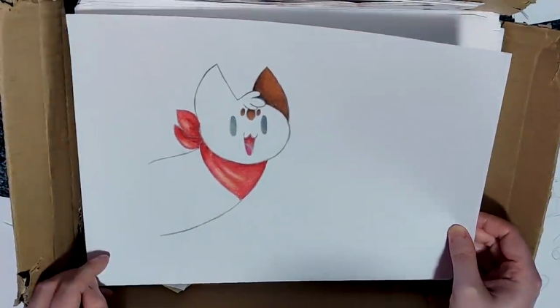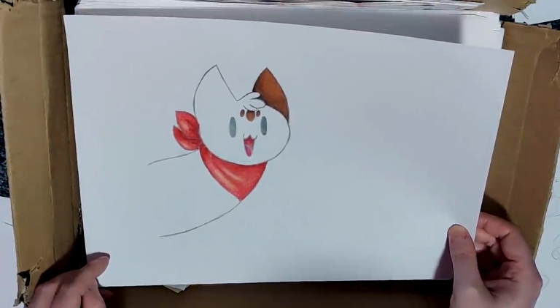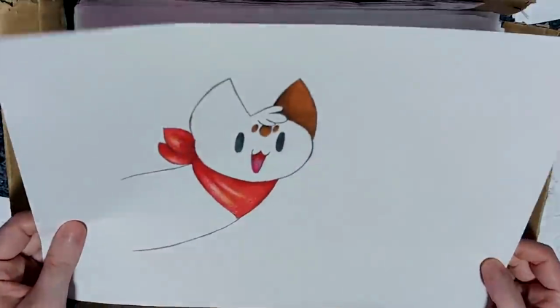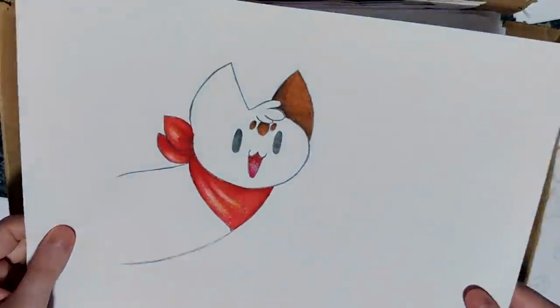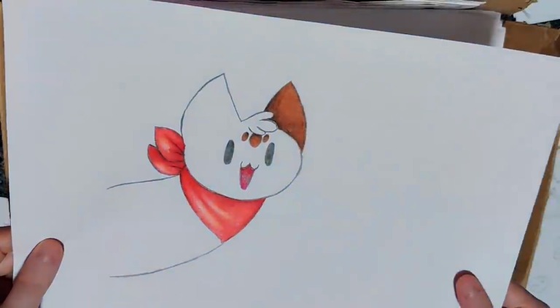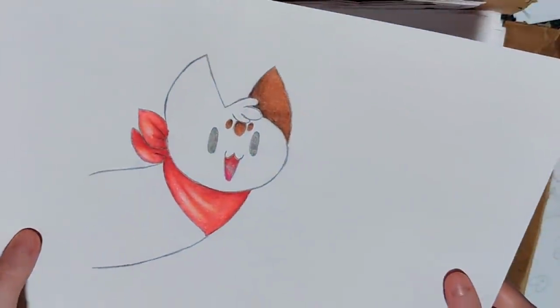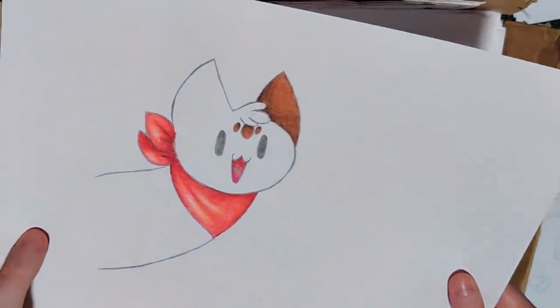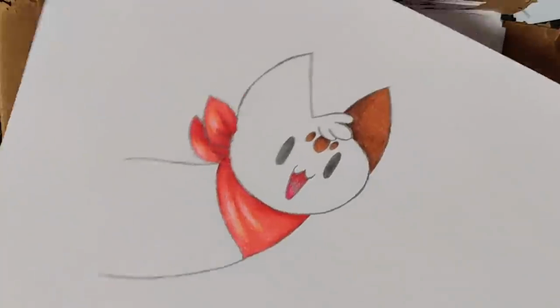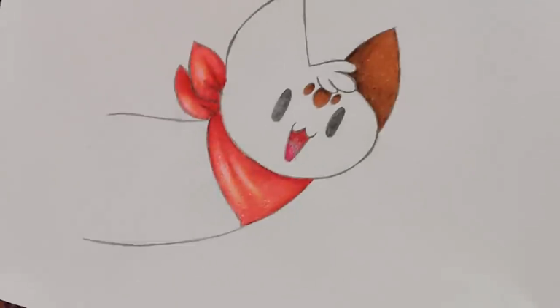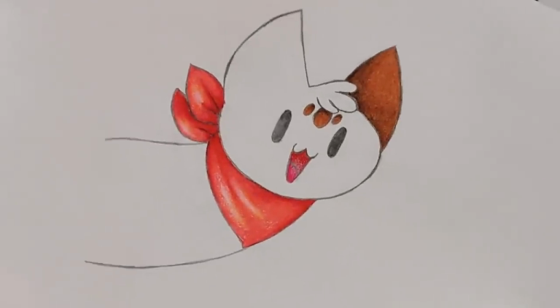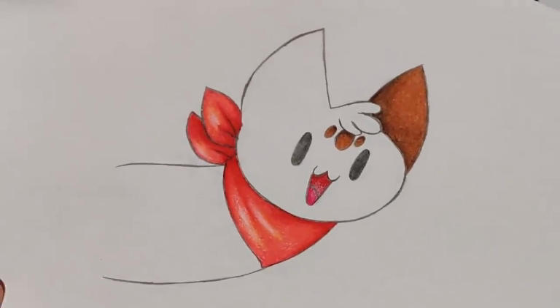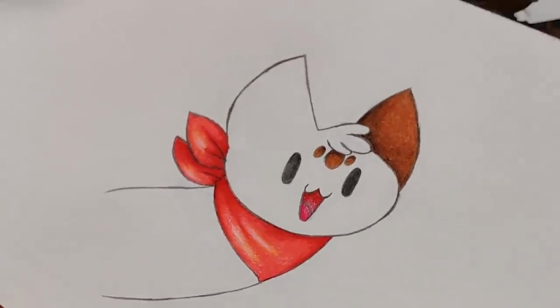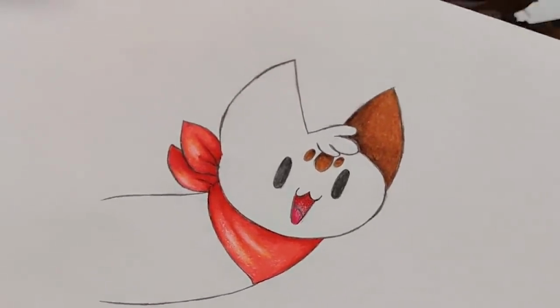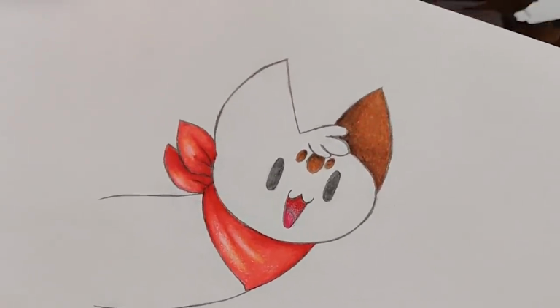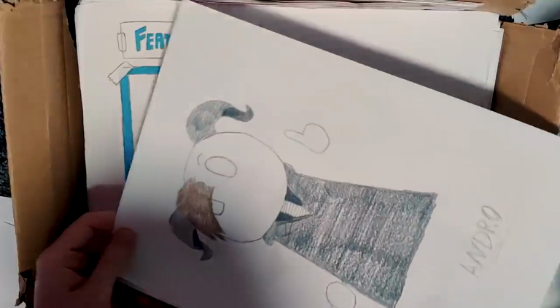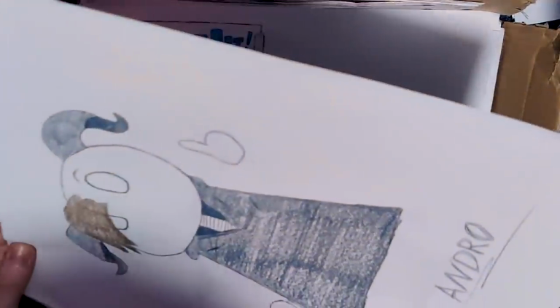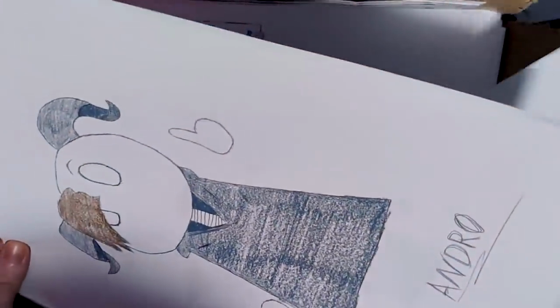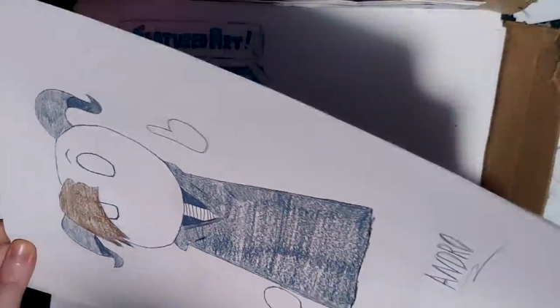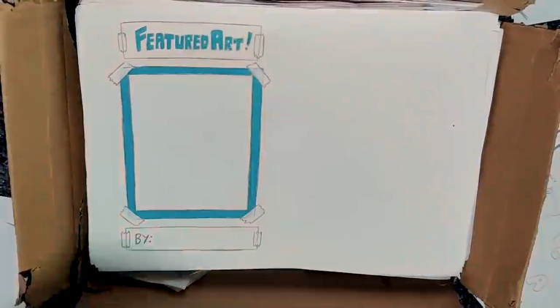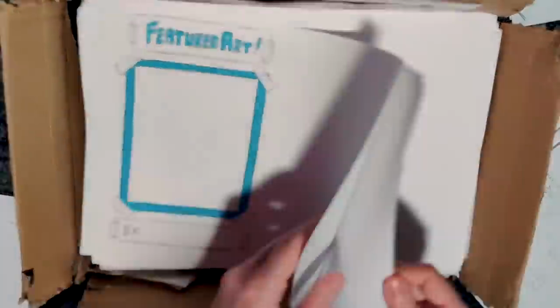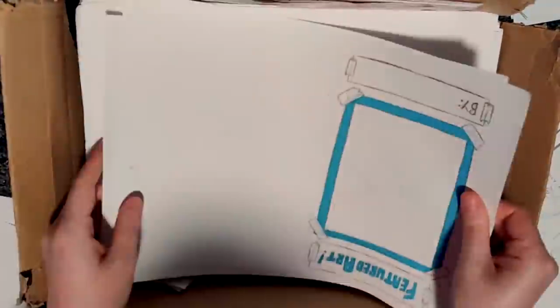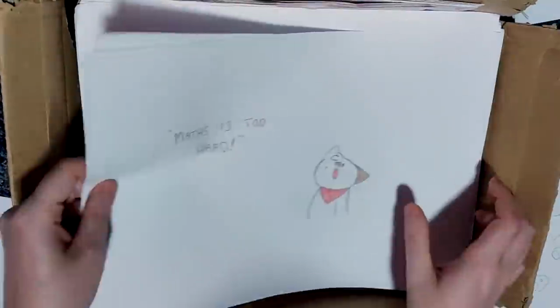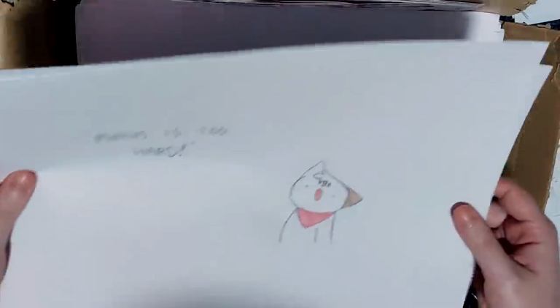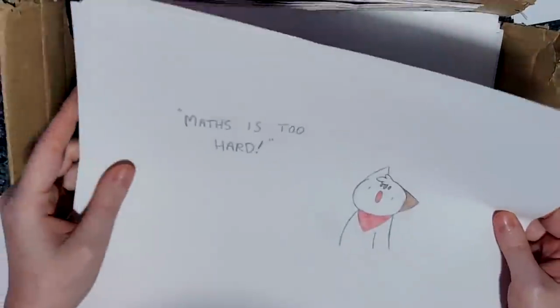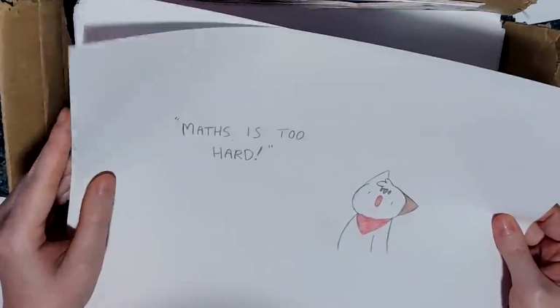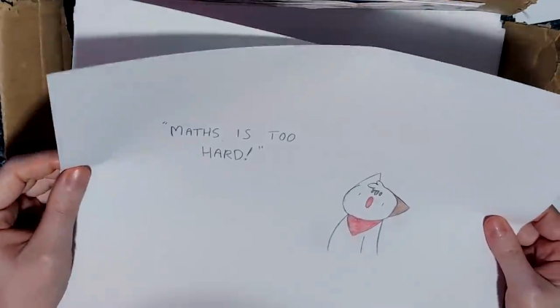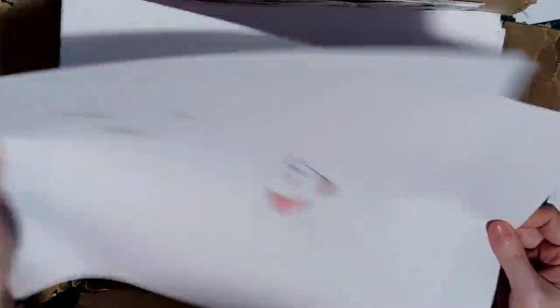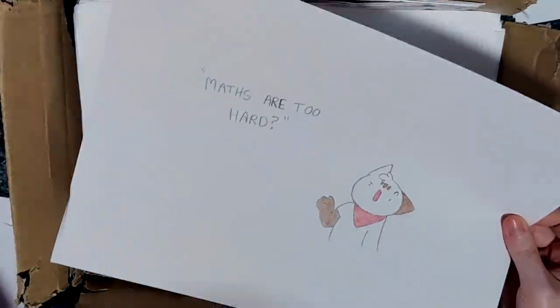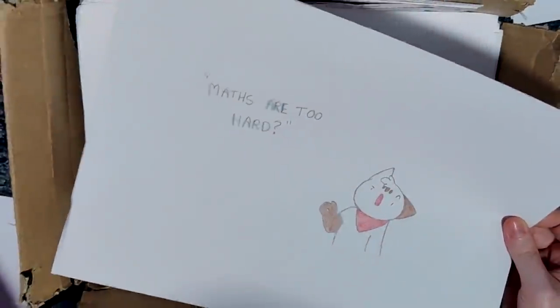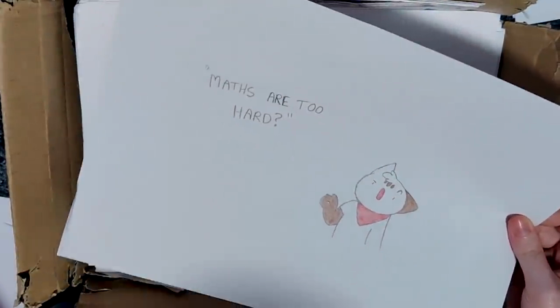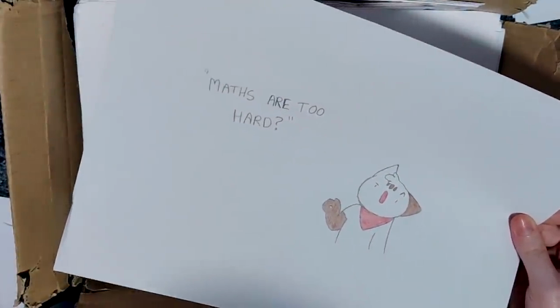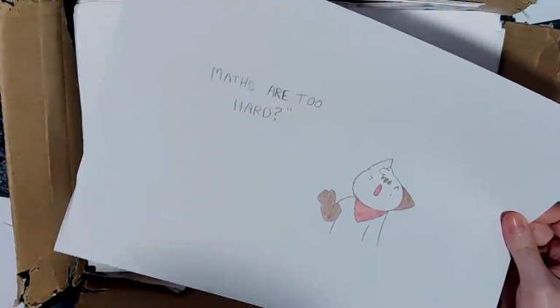Here's a drawing of Chip that I used. There's a banner. See, this is how the Prismacolors are supposed to look. And there's an Andrew. Maths are too hard.